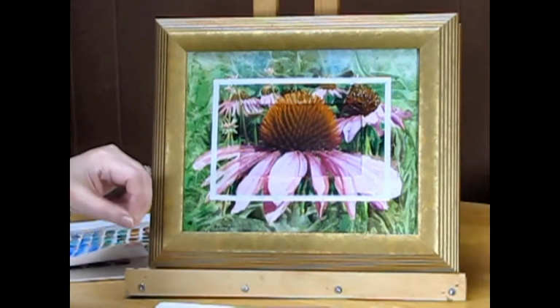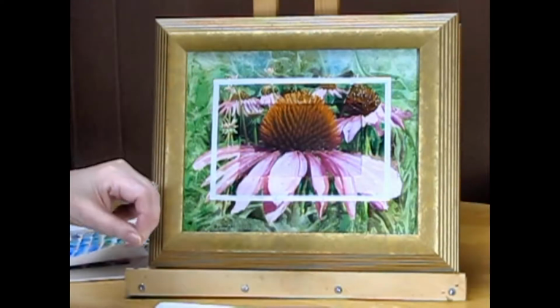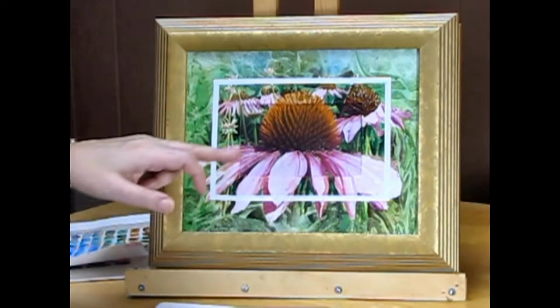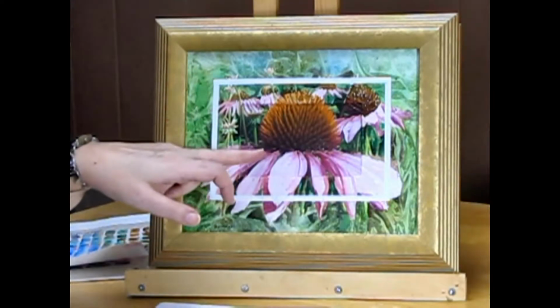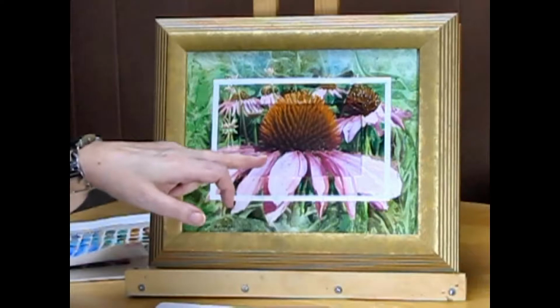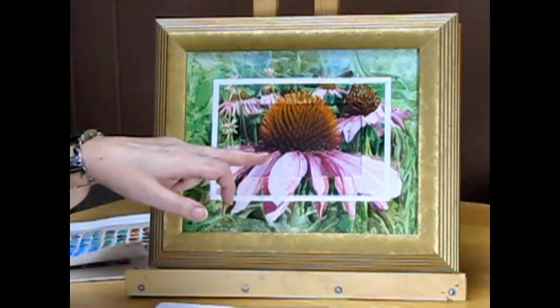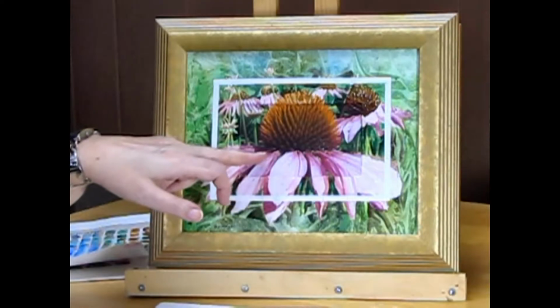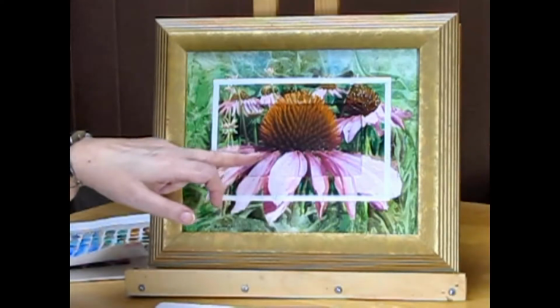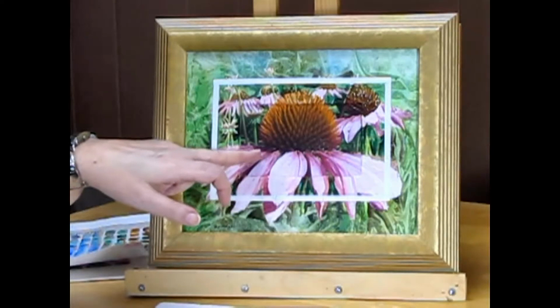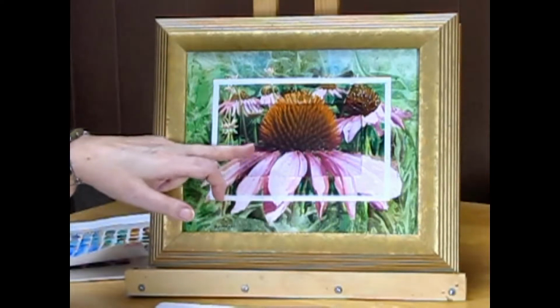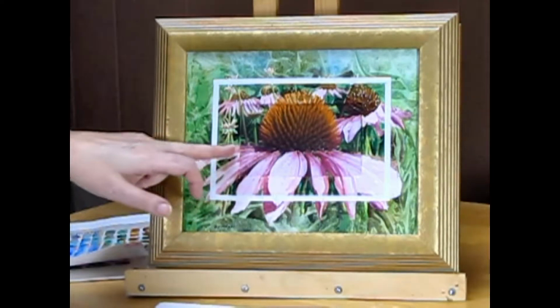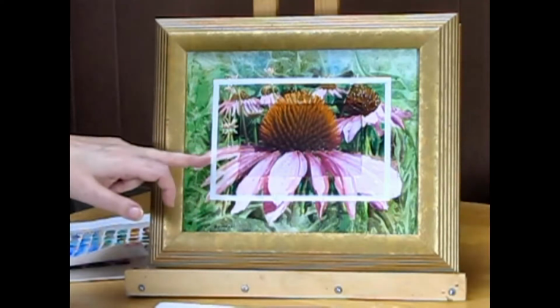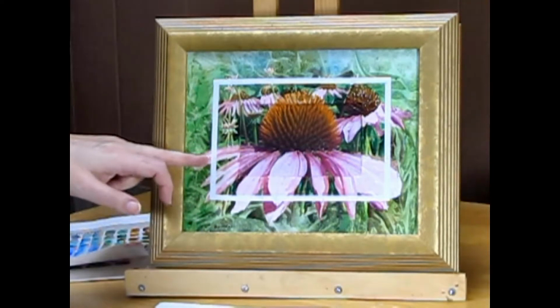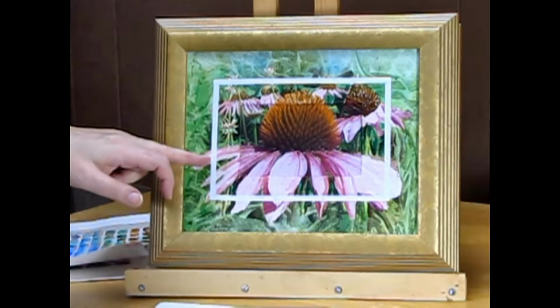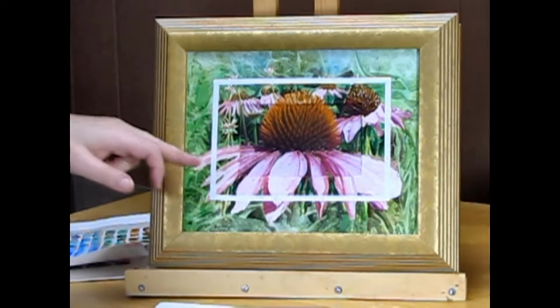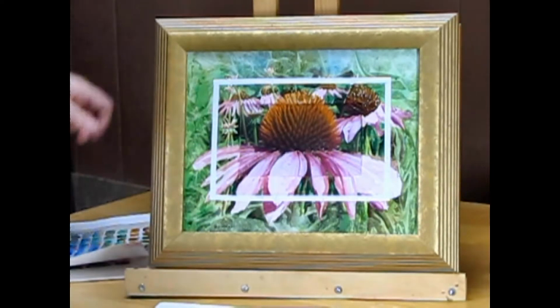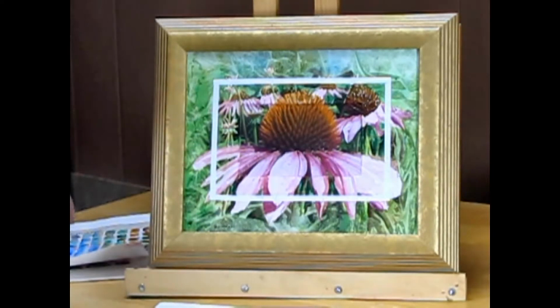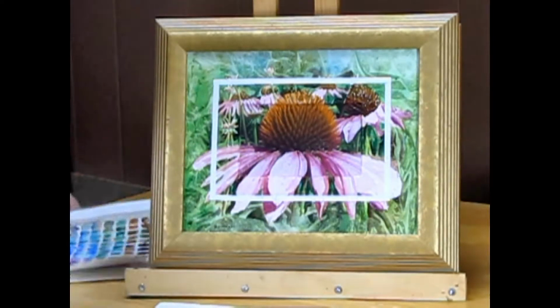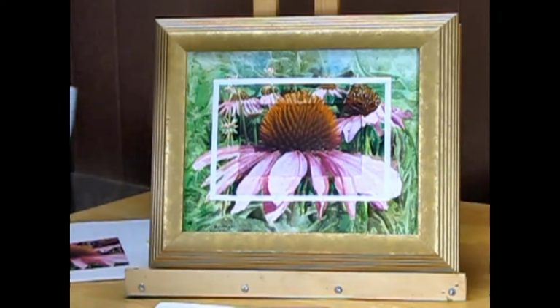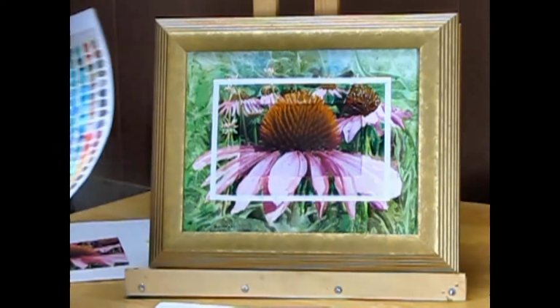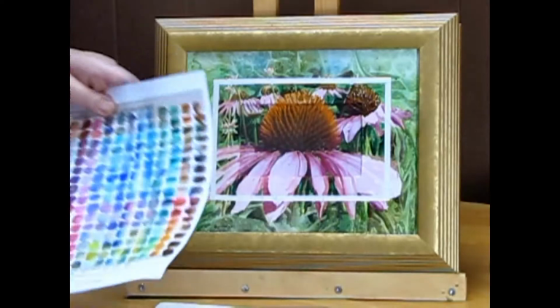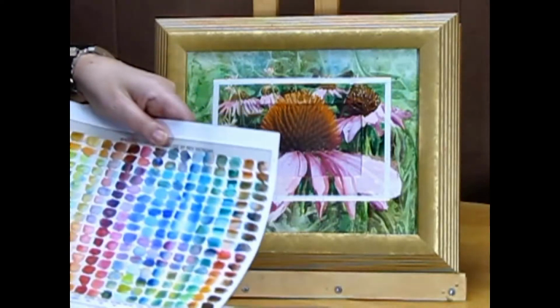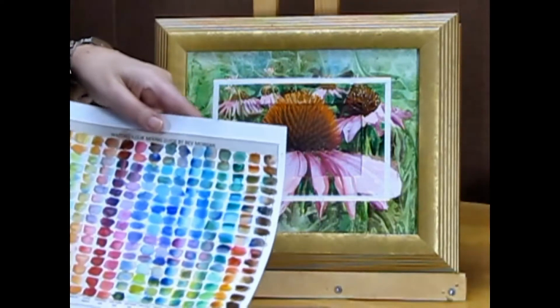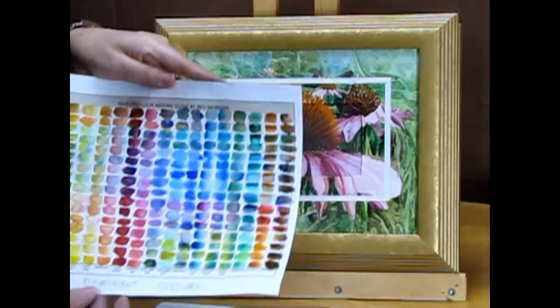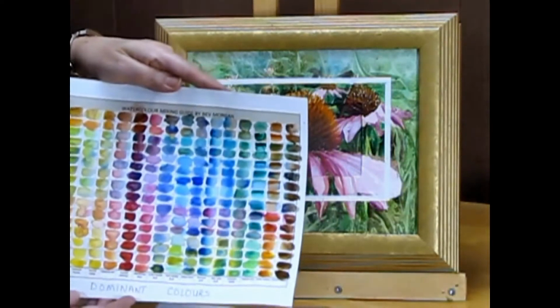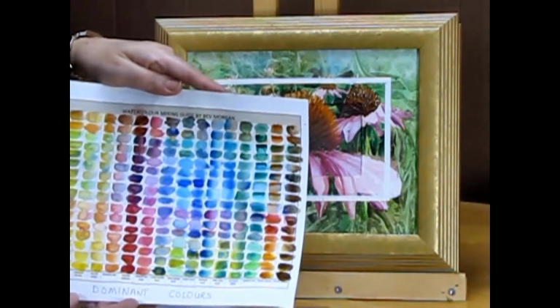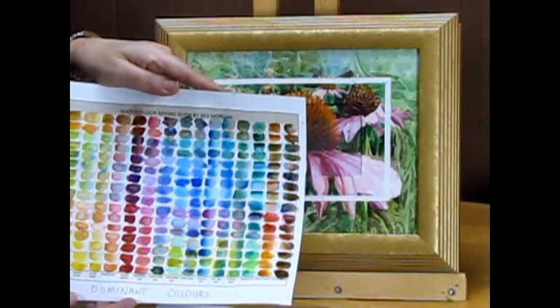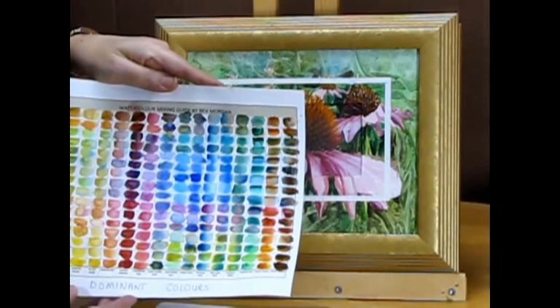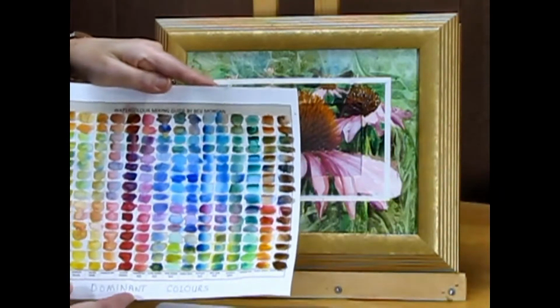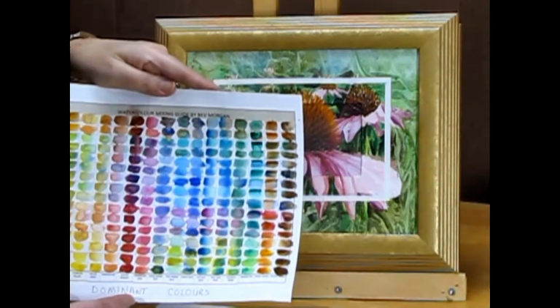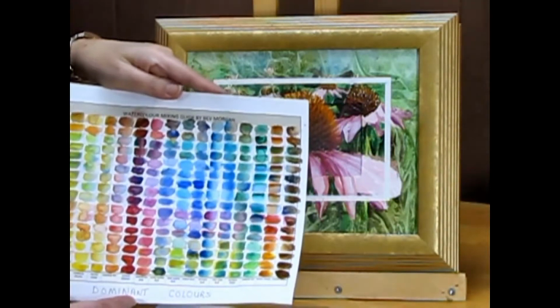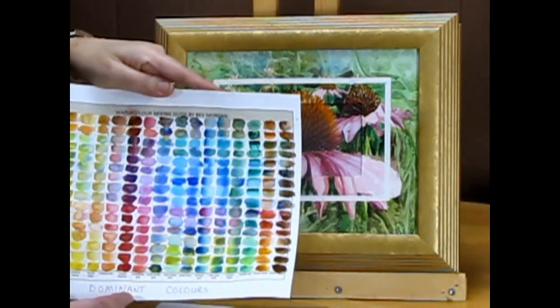Then I did color matching — so if I saw this magenta or this pink color, I tried to do a color matching with watercolors. We will be doing a color mixing guide too in one of the lectures.